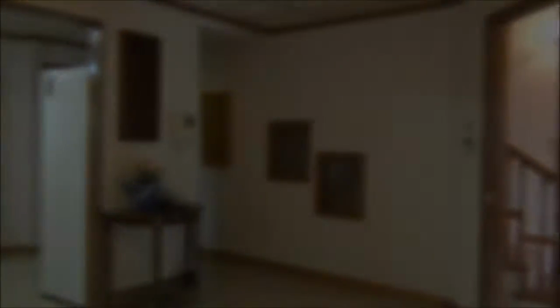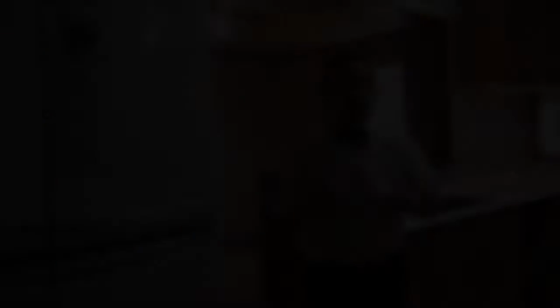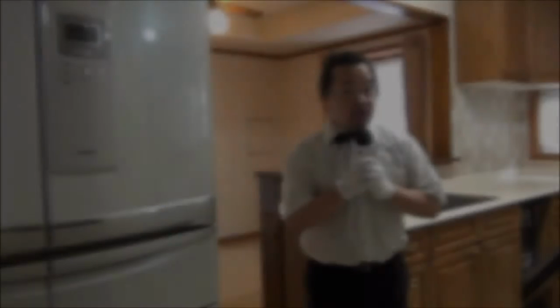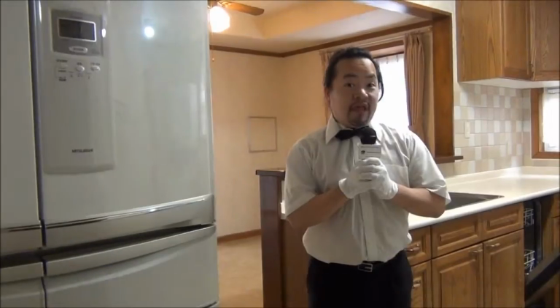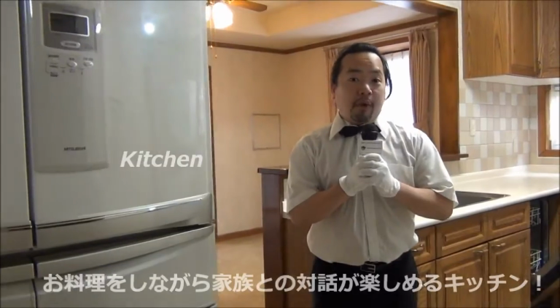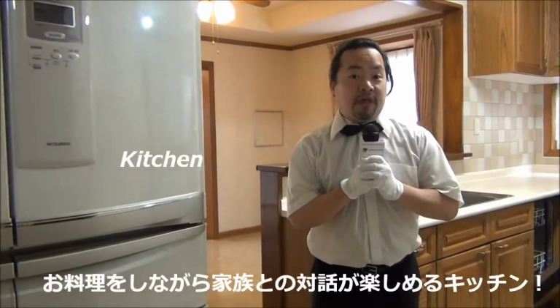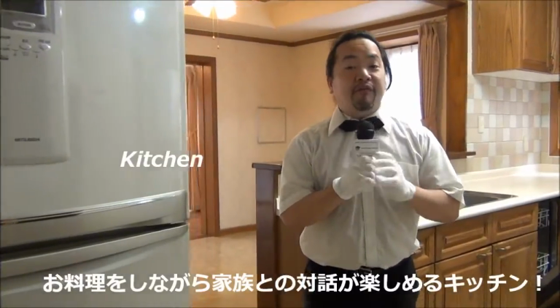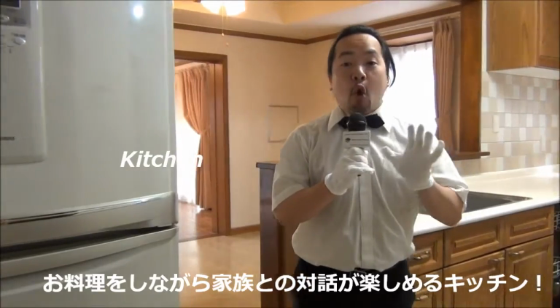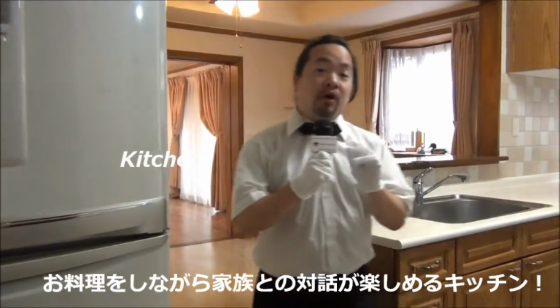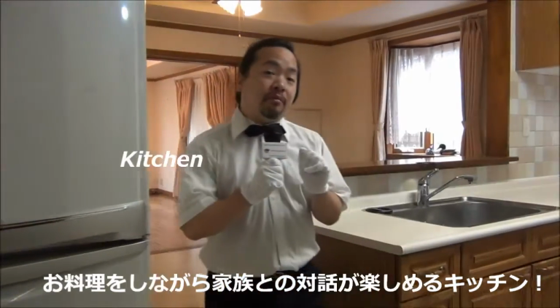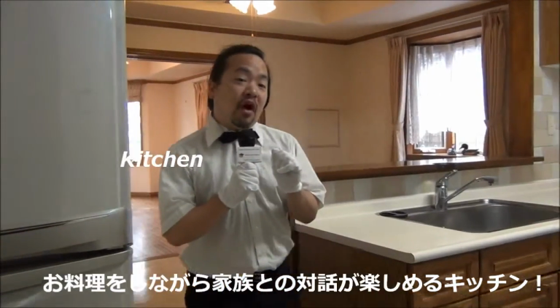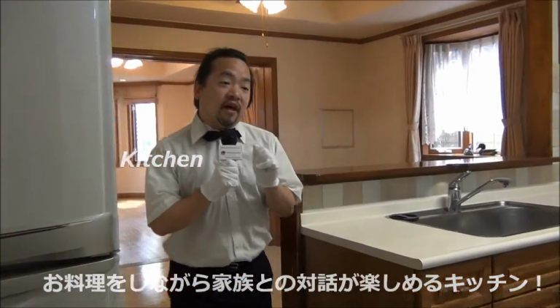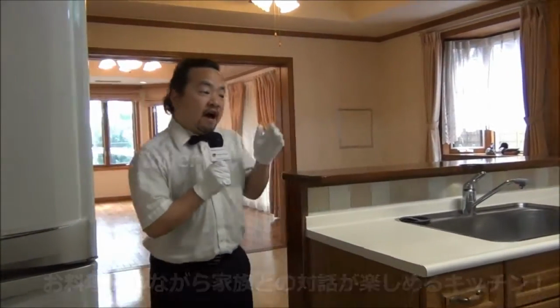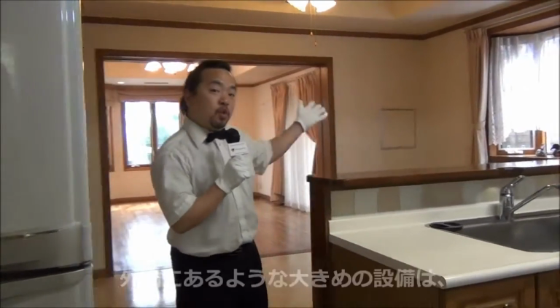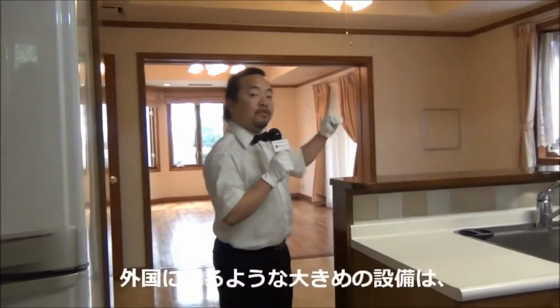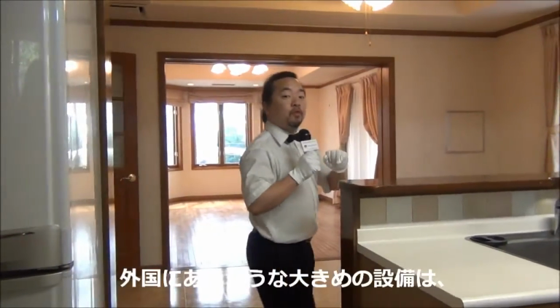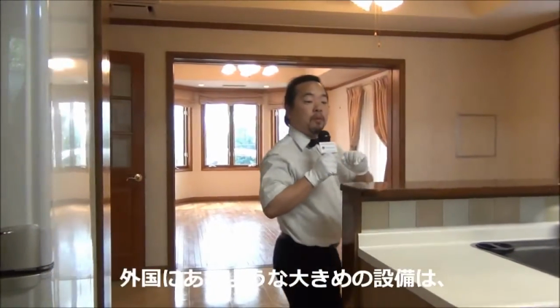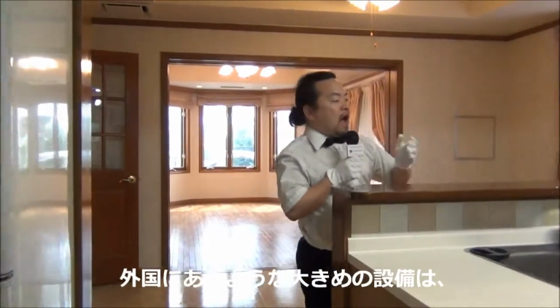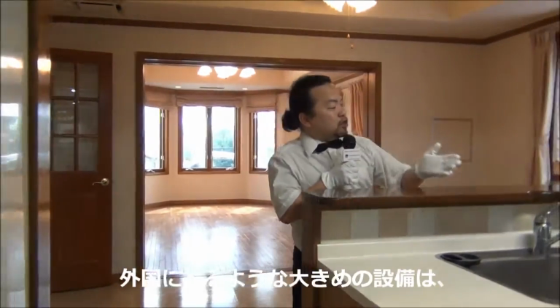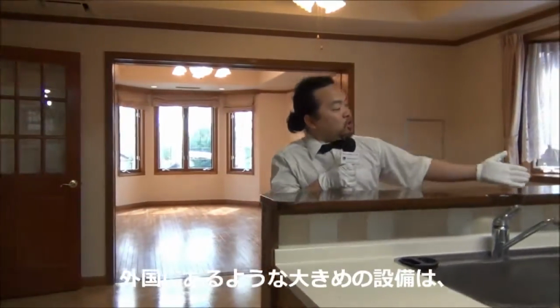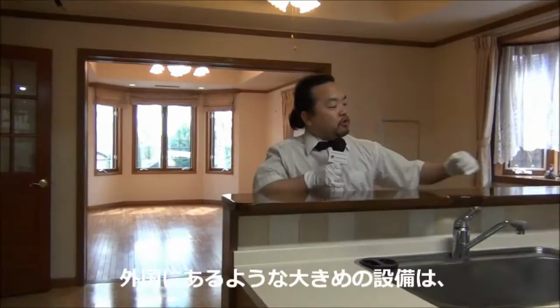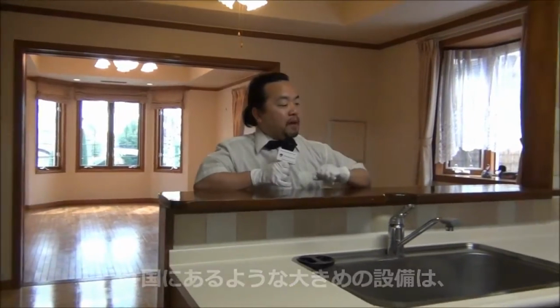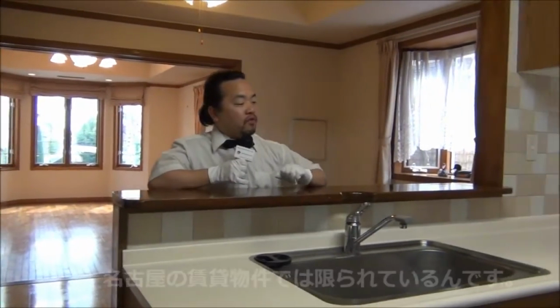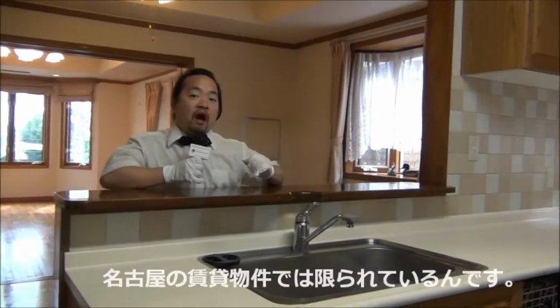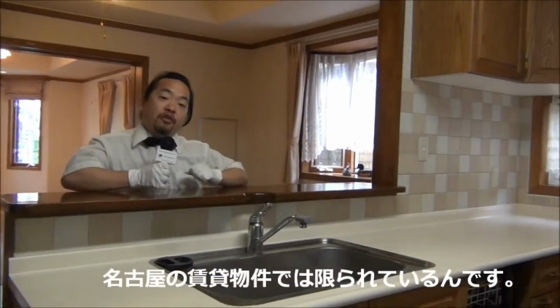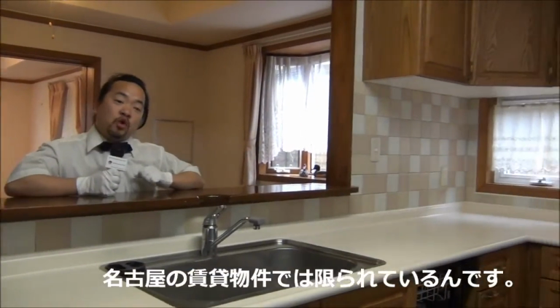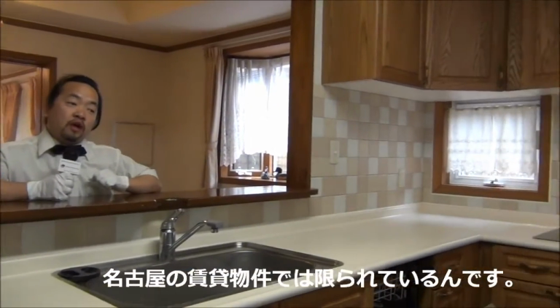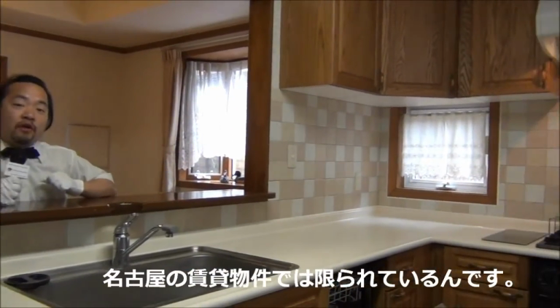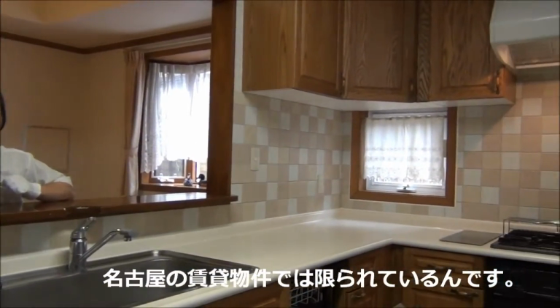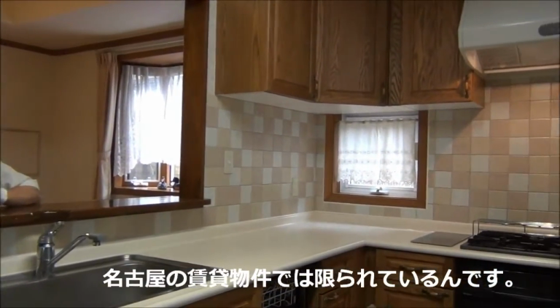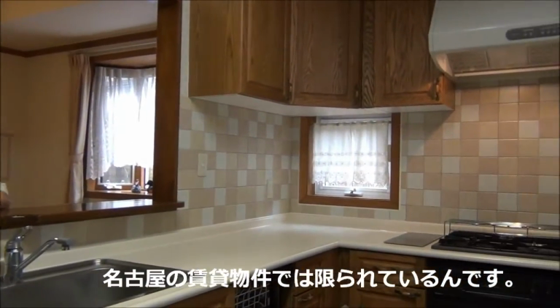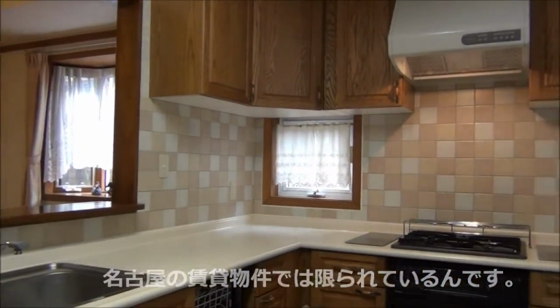The kitchen in this property has a very open concept design, with a view into the living room, a large countertop space, a dishwasher, and also many additional appliances.